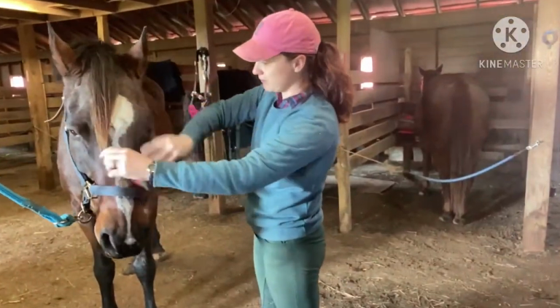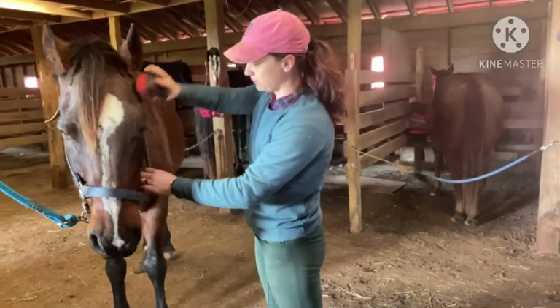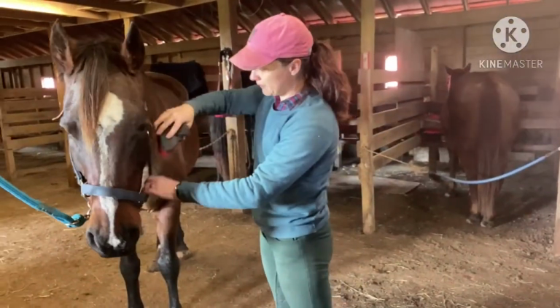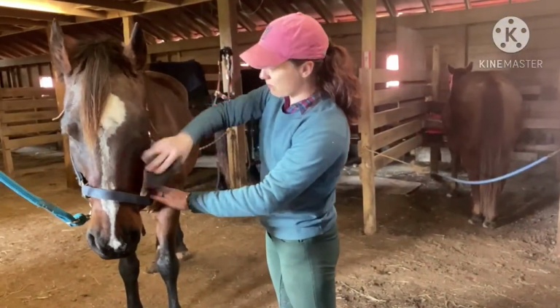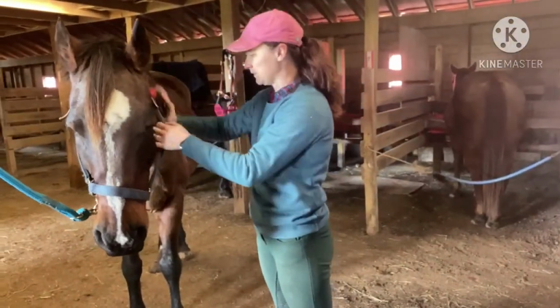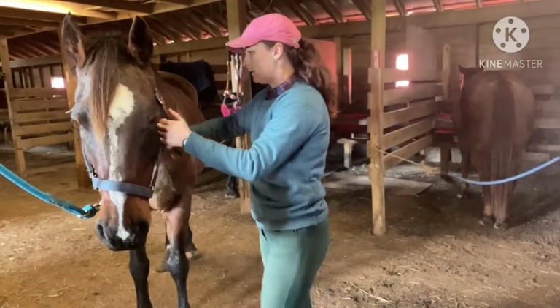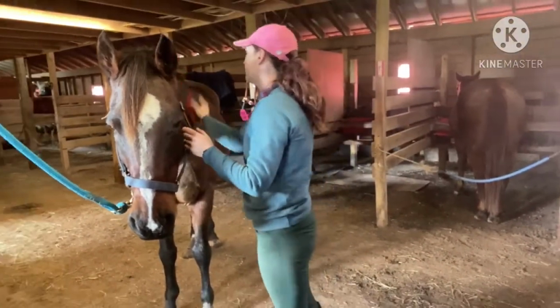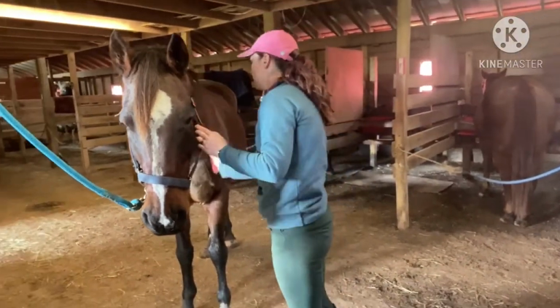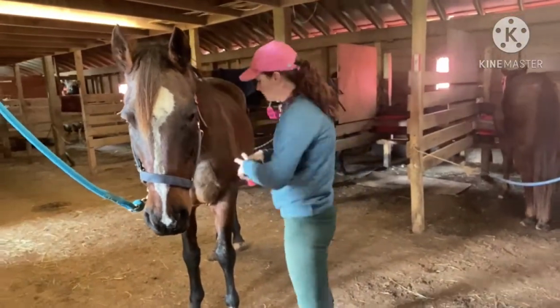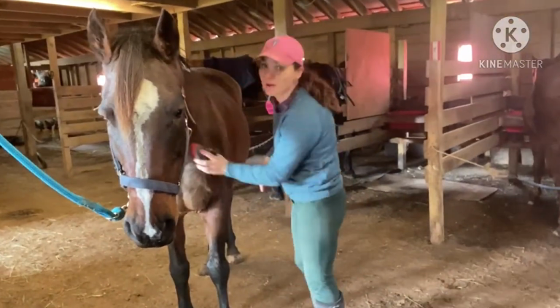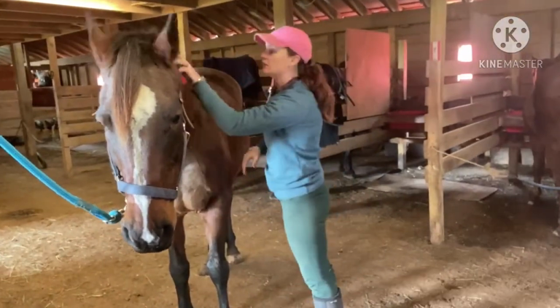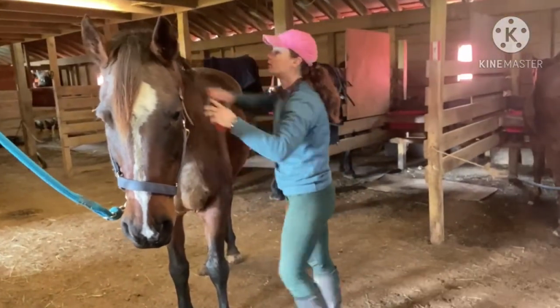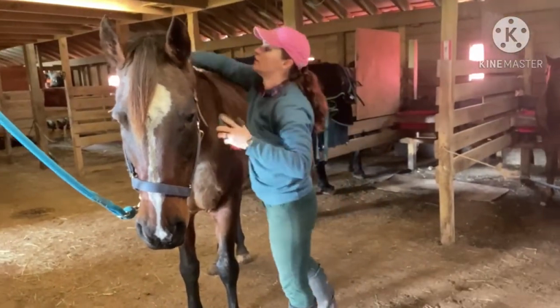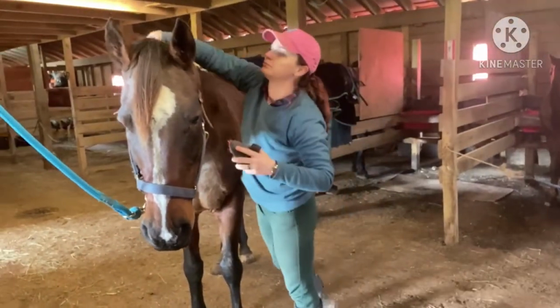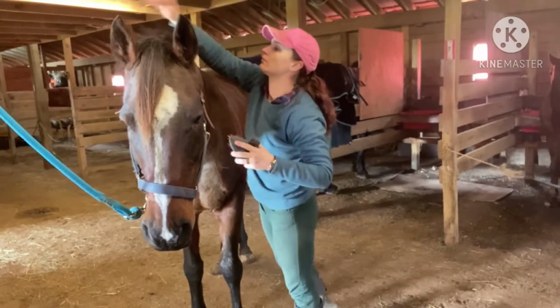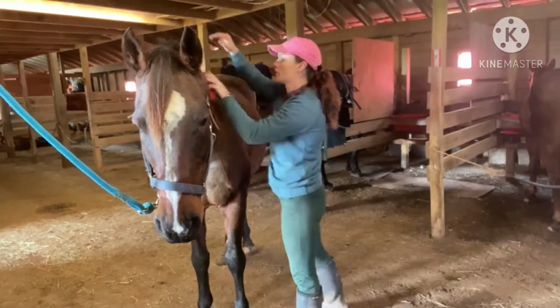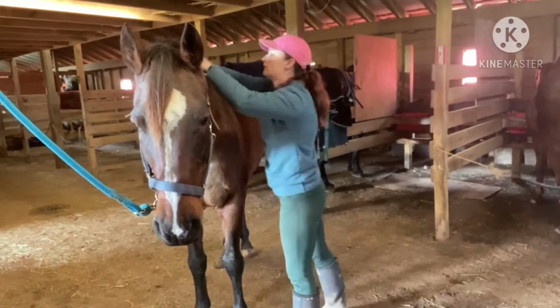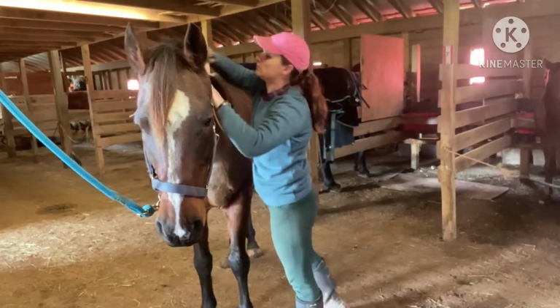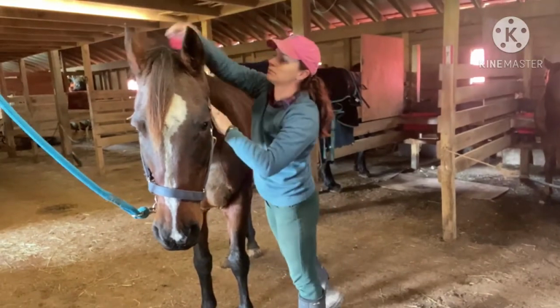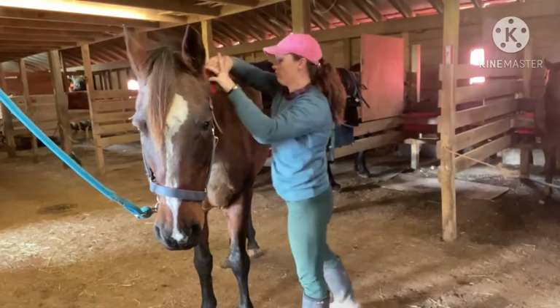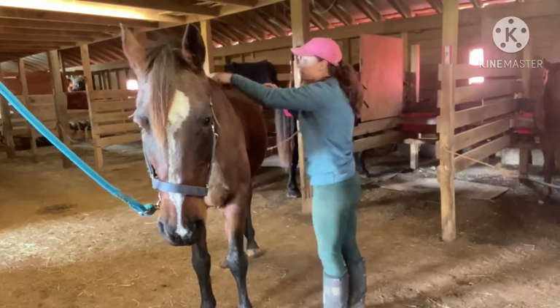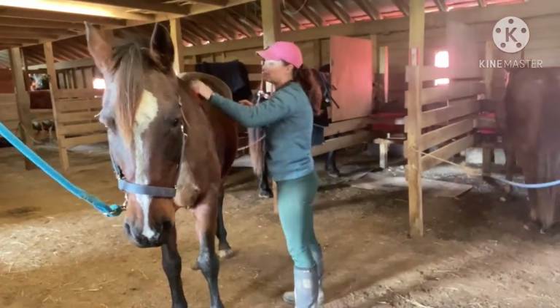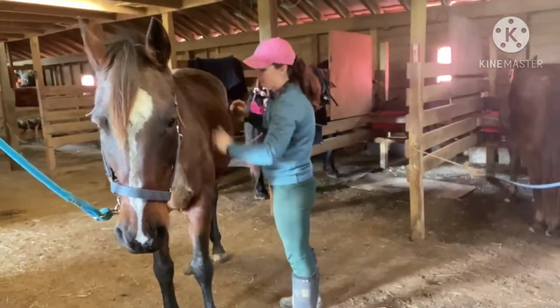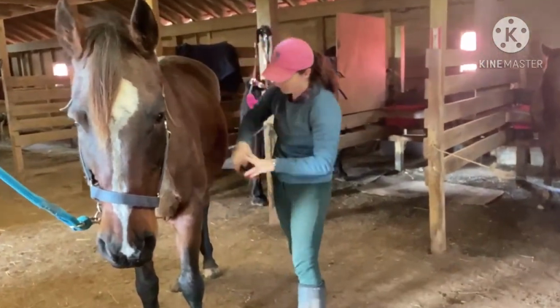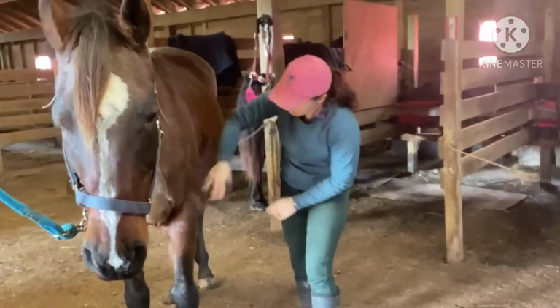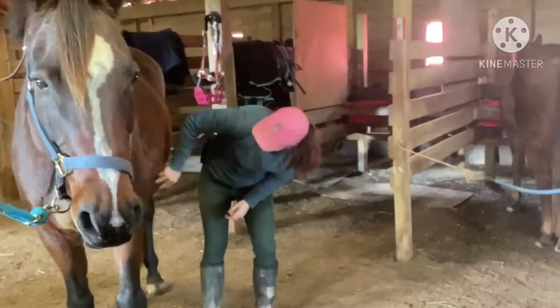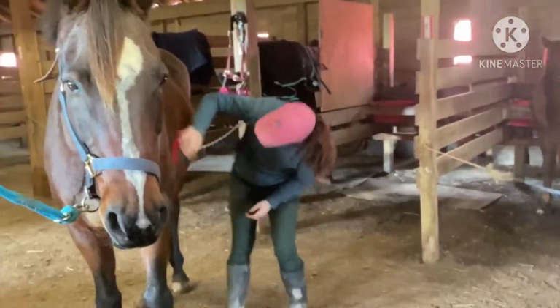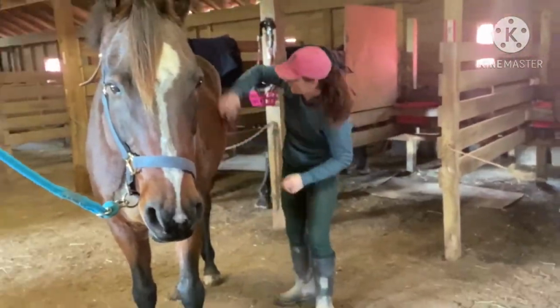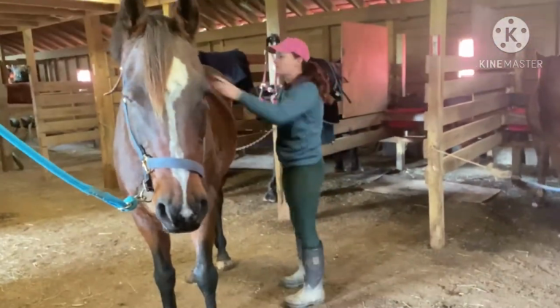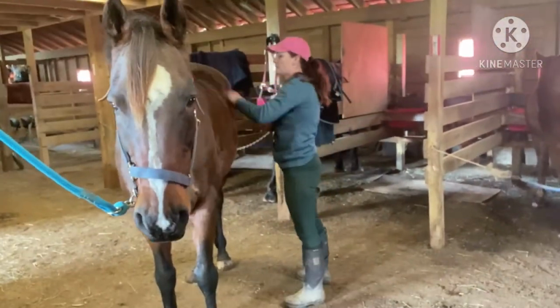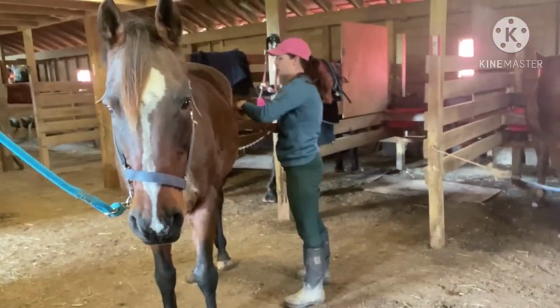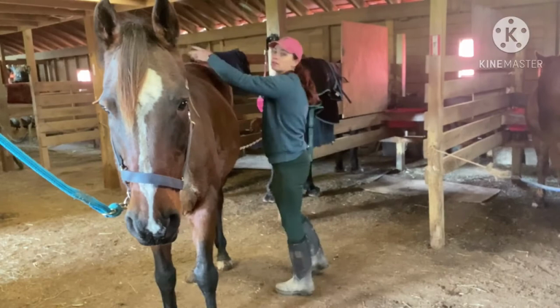So right now I'm going to speed up the rest of this grooming process so that we can get into the indoor and check out how the Pivo works with tracking with more fast movement.